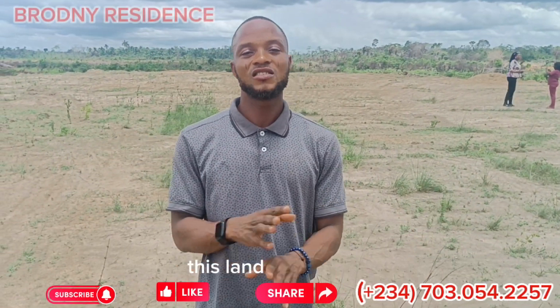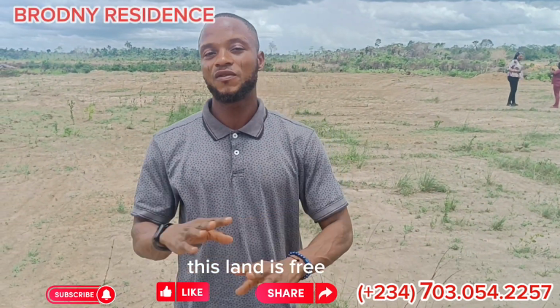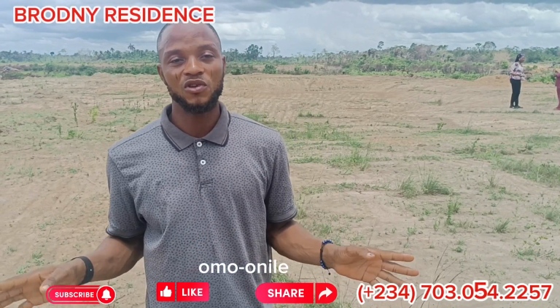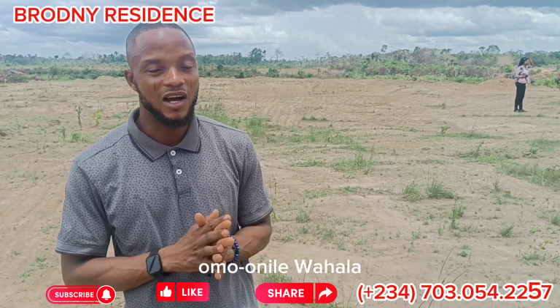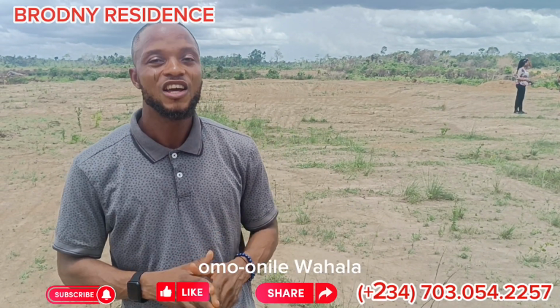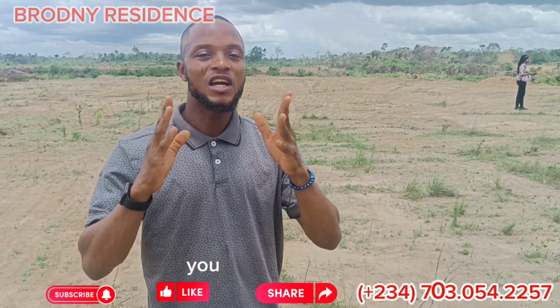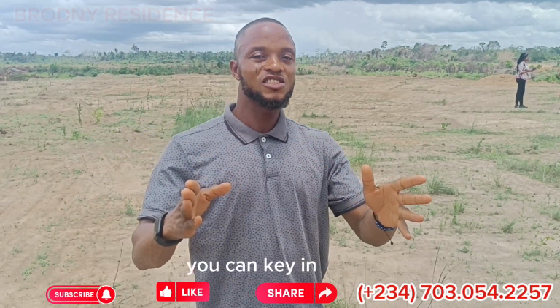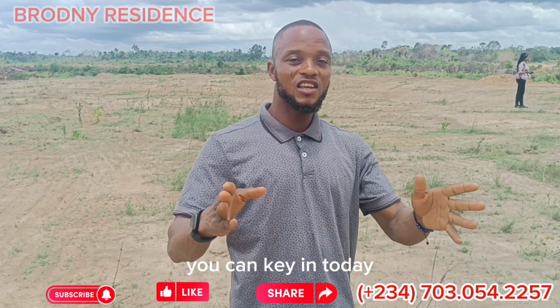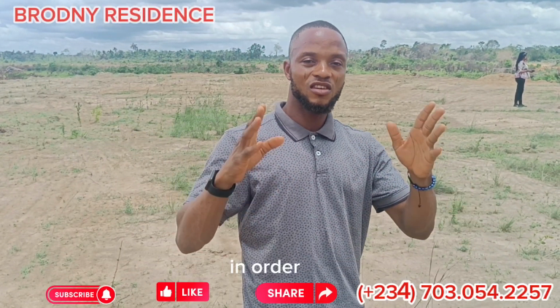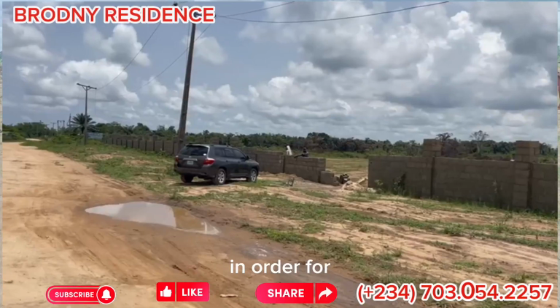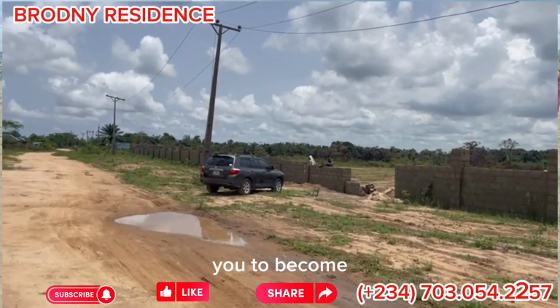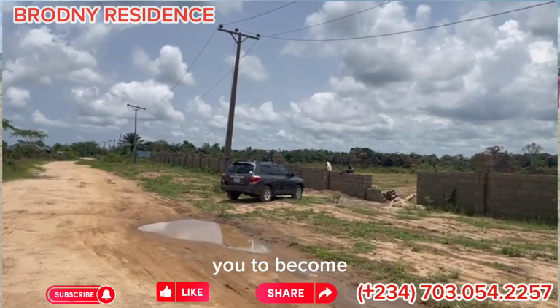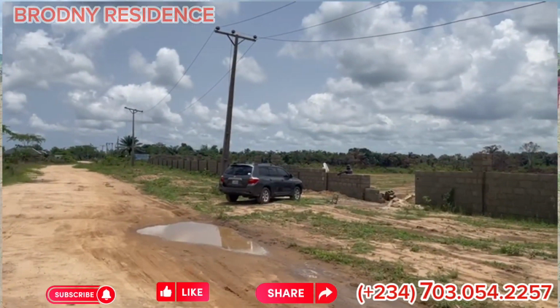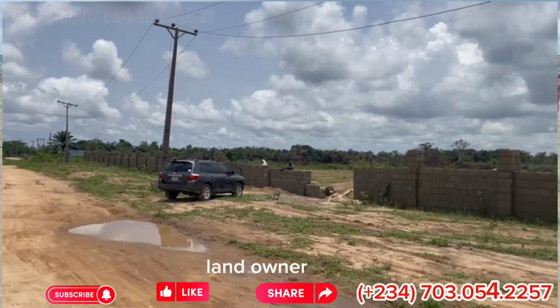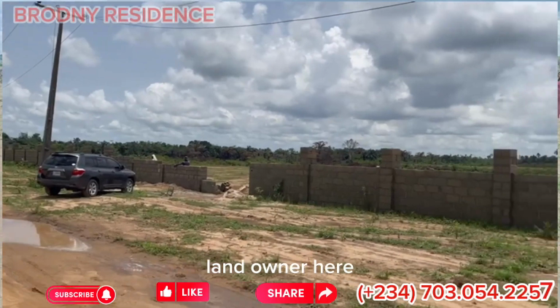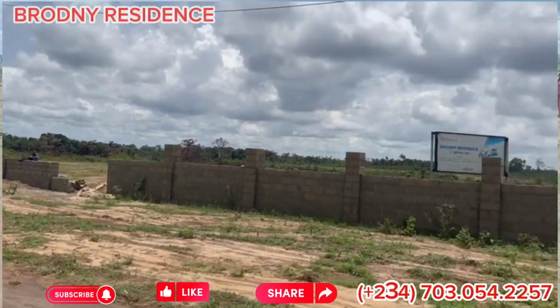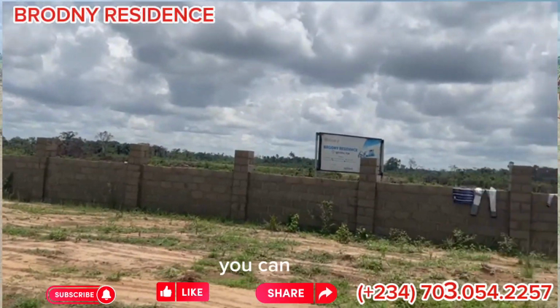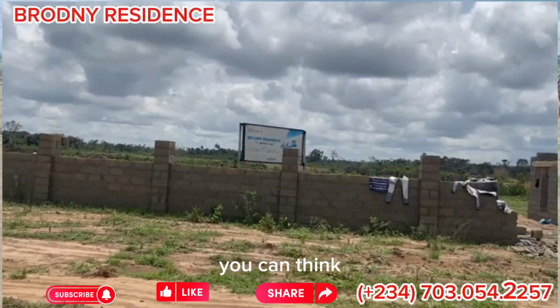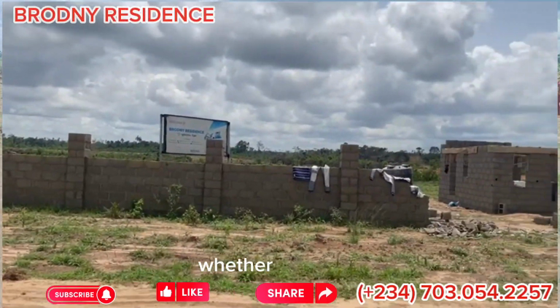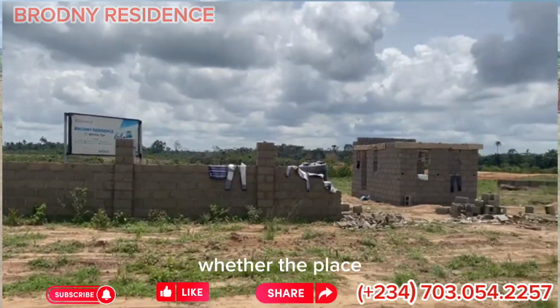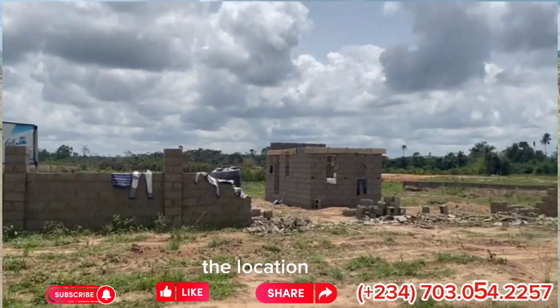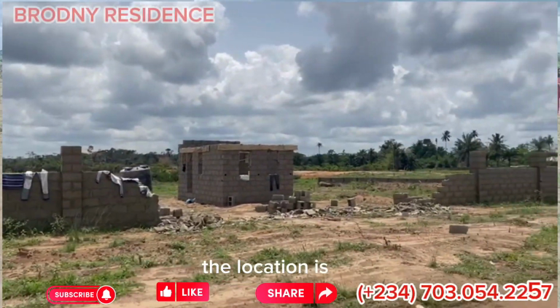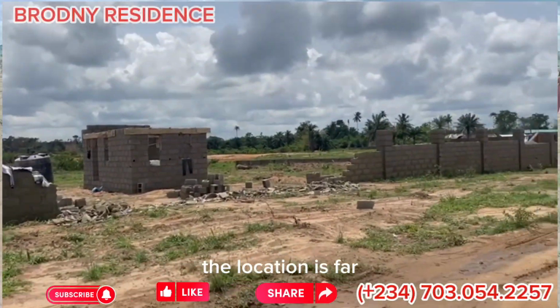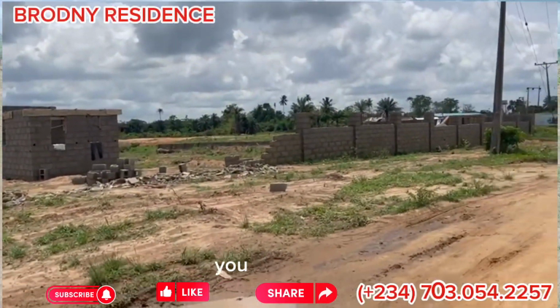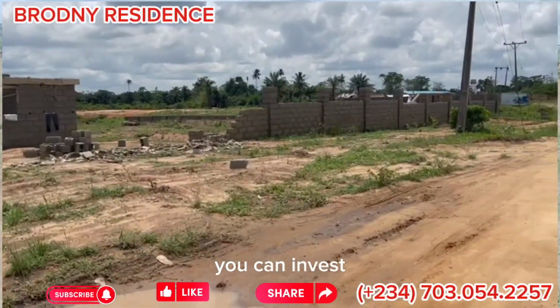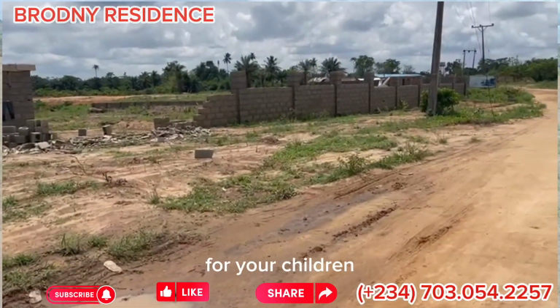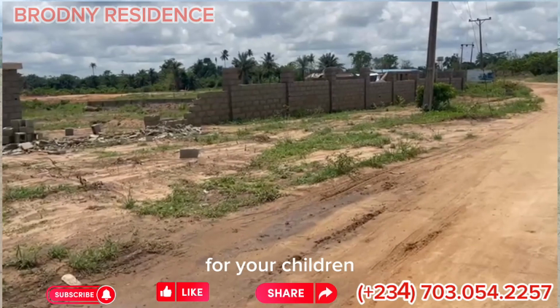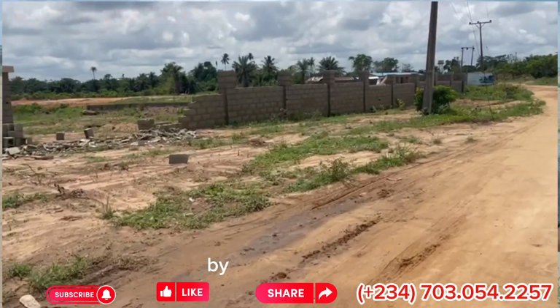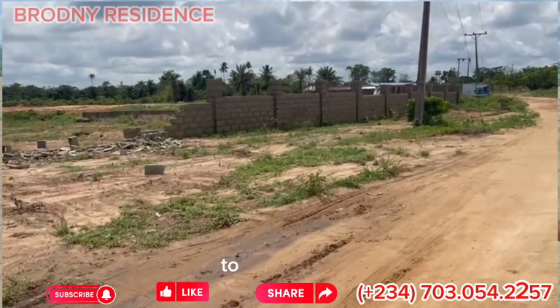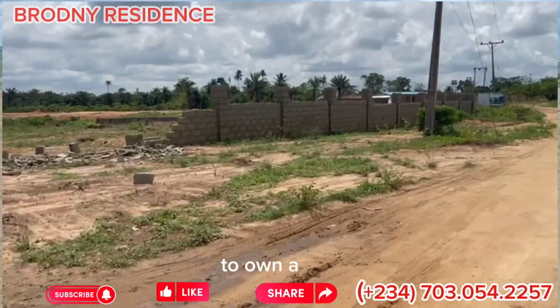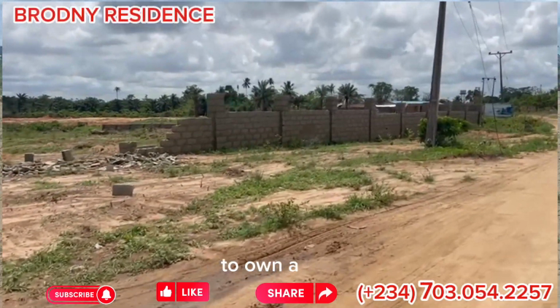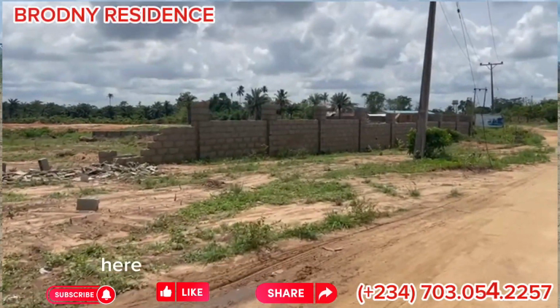This land is free from any wahala. You can move in today in order to become a landowner here. Even if you think the location is far, you can invest for your children — buy your children plots here.